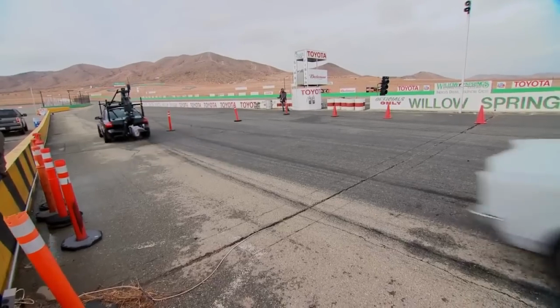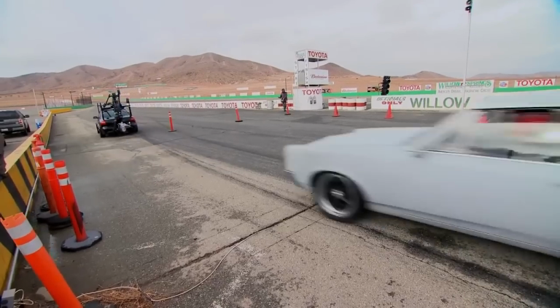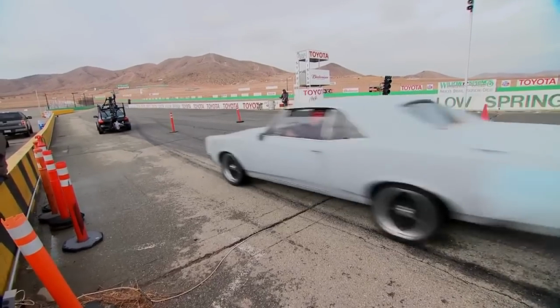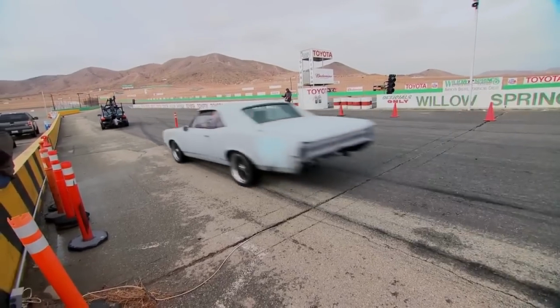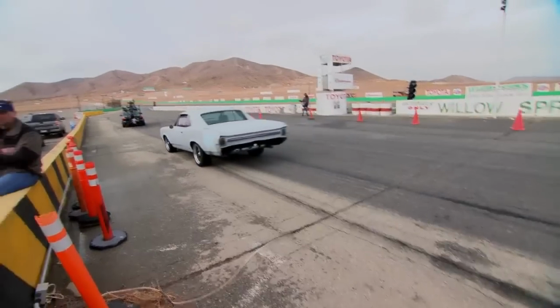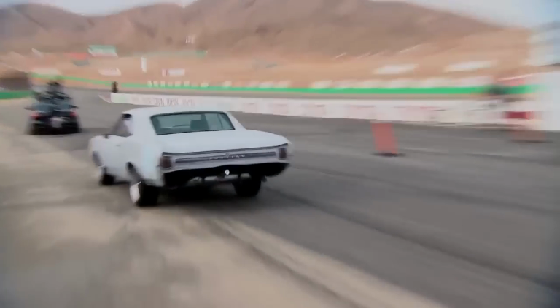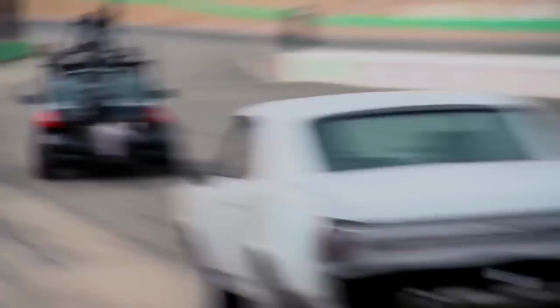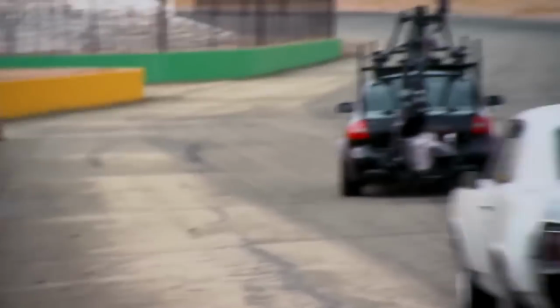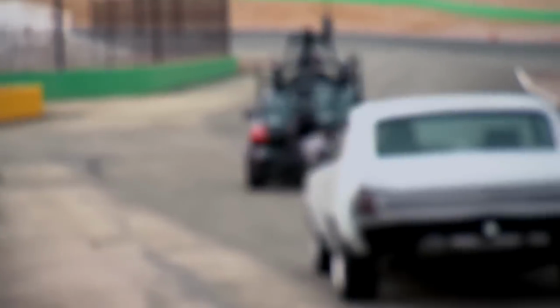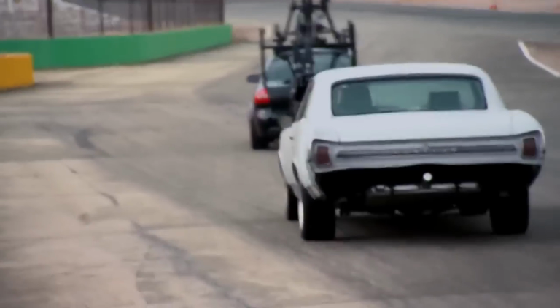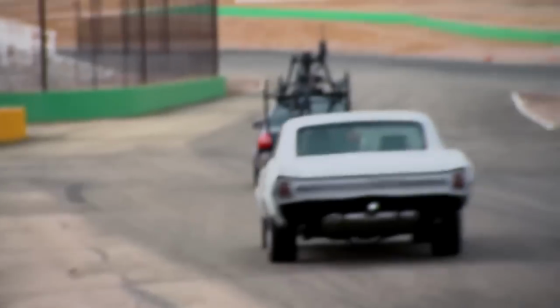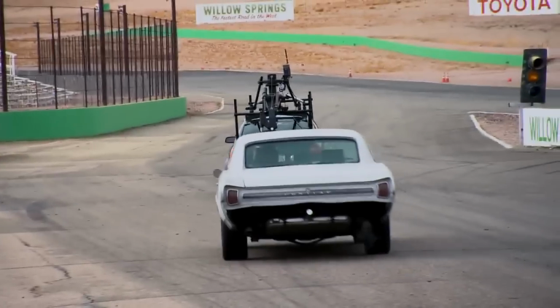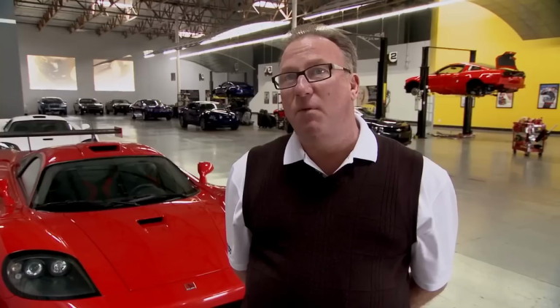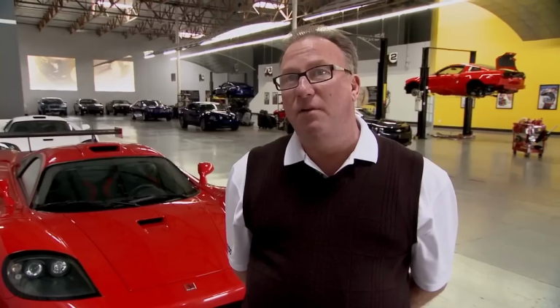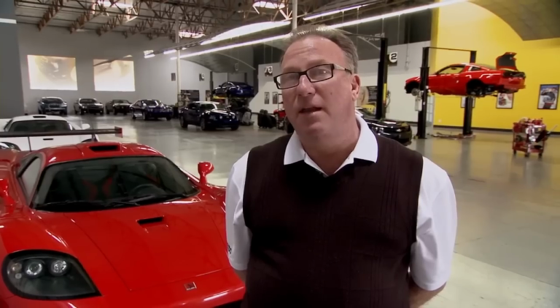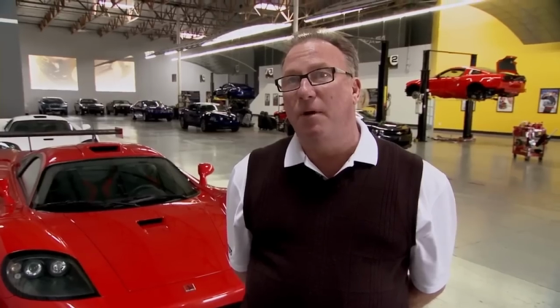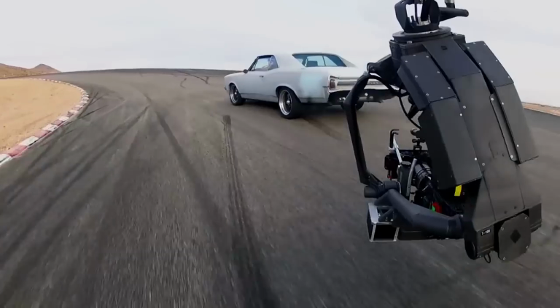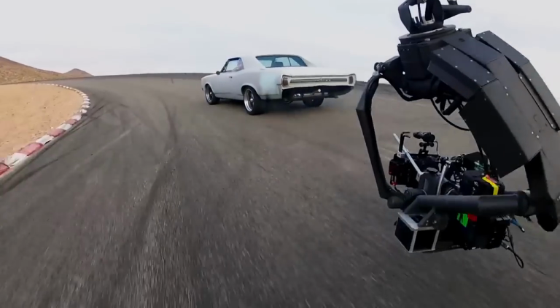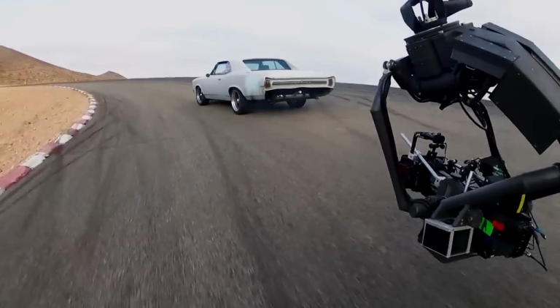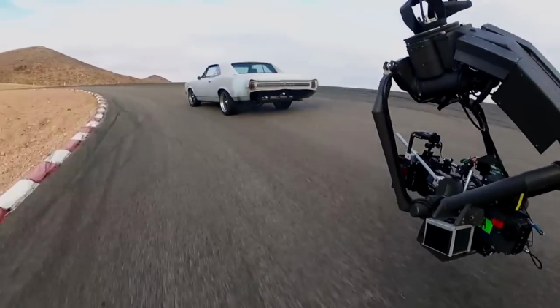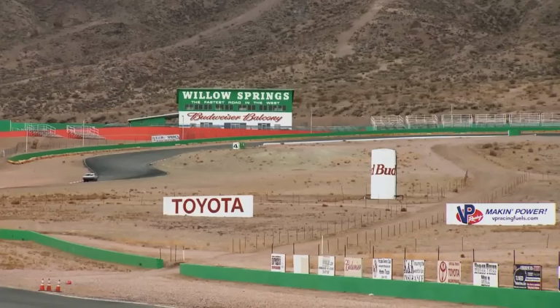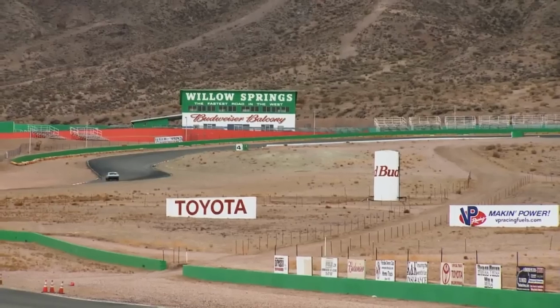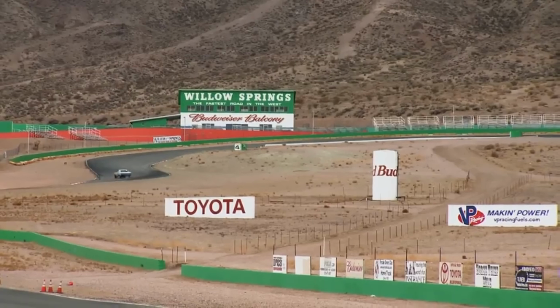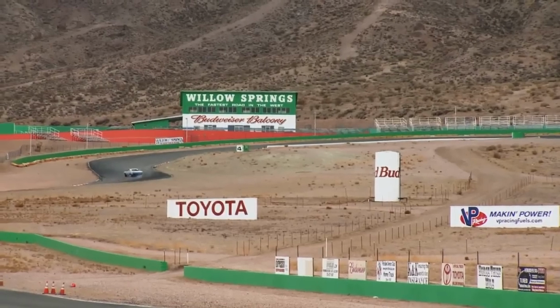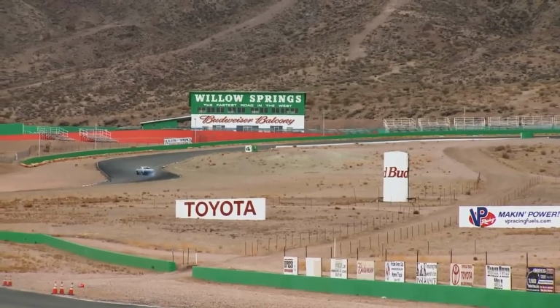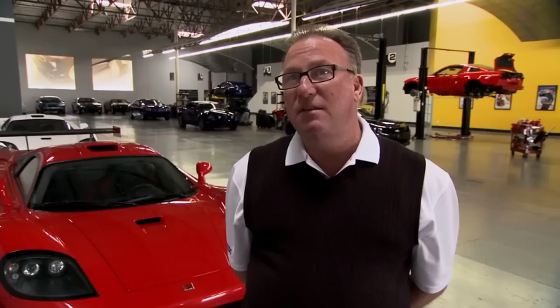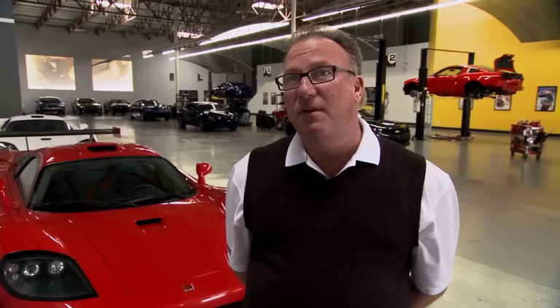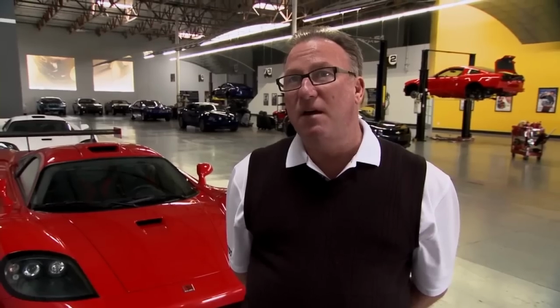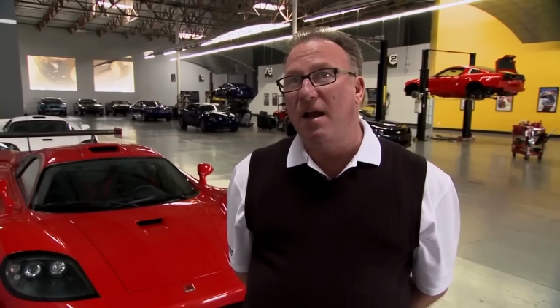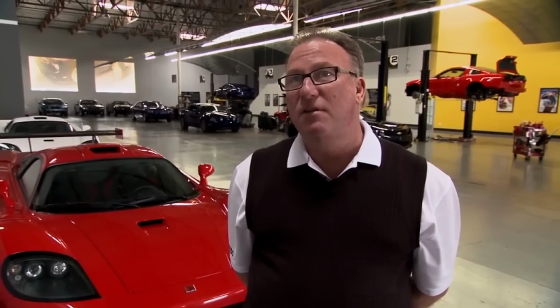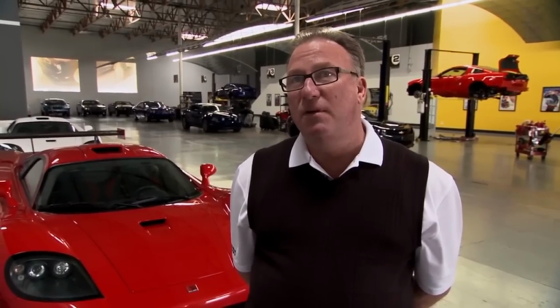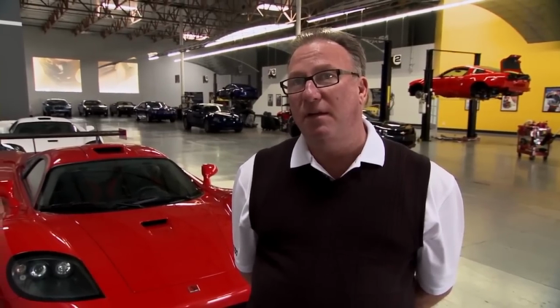The actor has the driving ability to make these cars really do what they want to do on camera. There's nothing fake about it. These vehicles are actually the real deal.